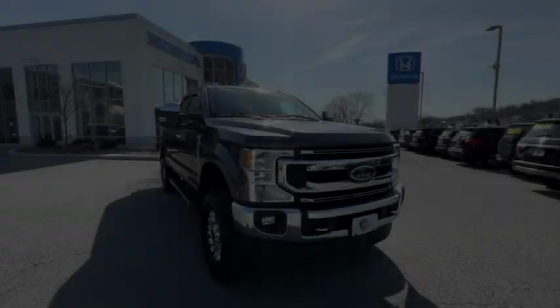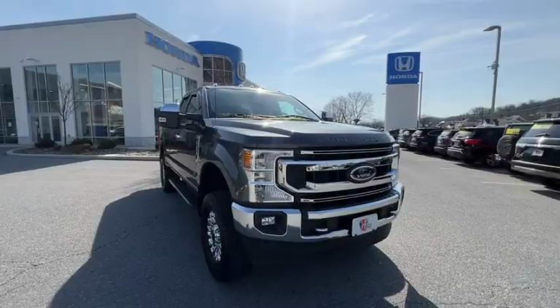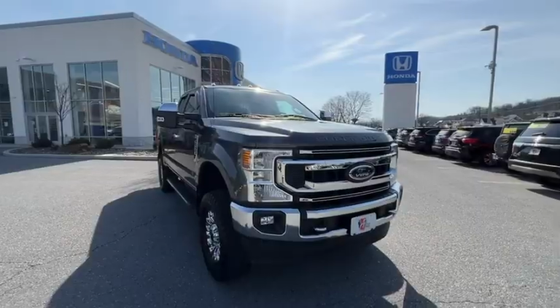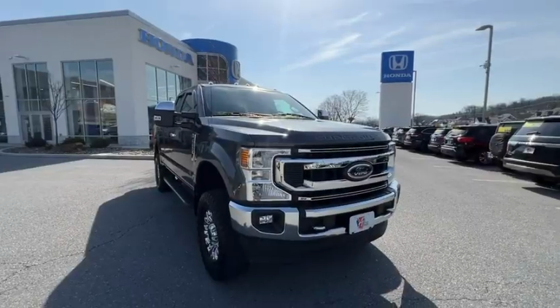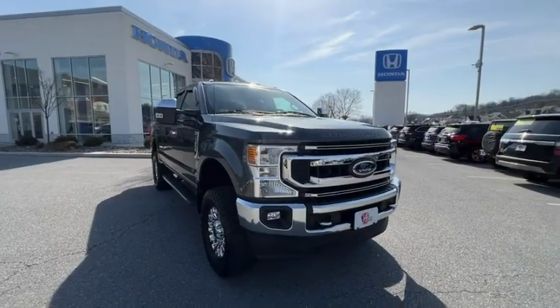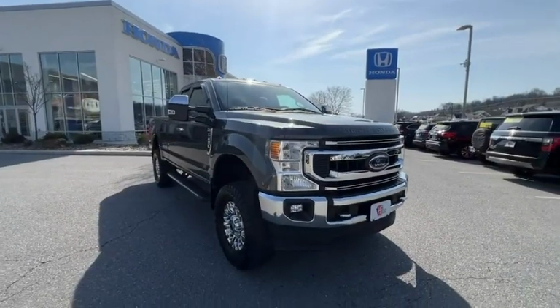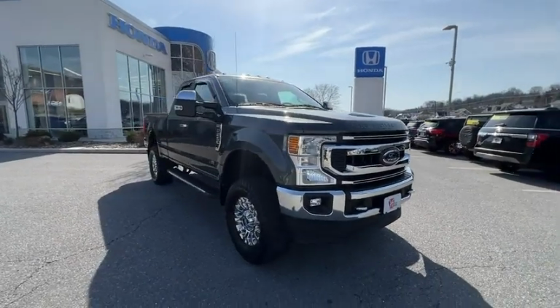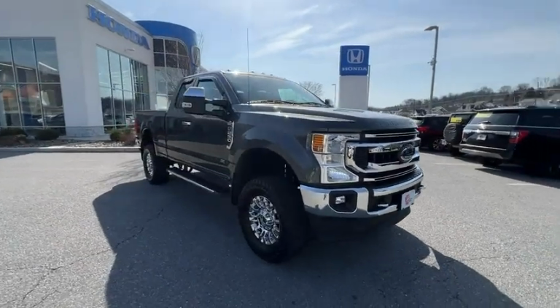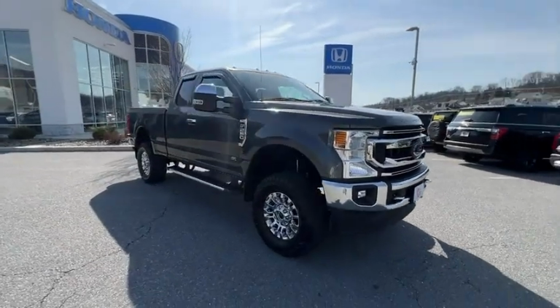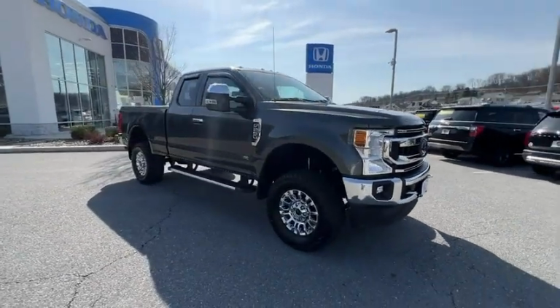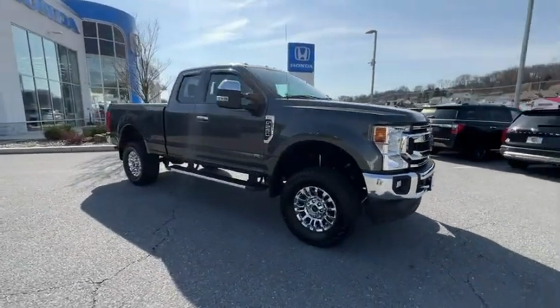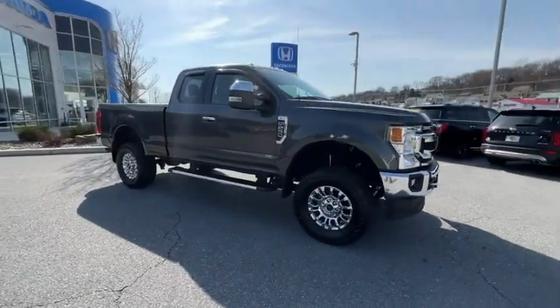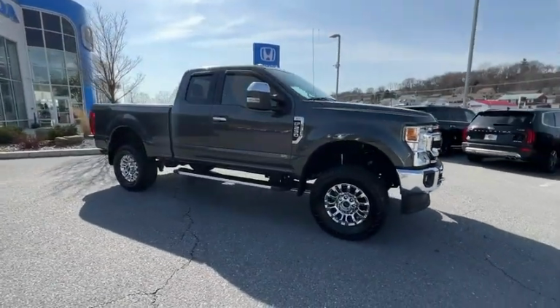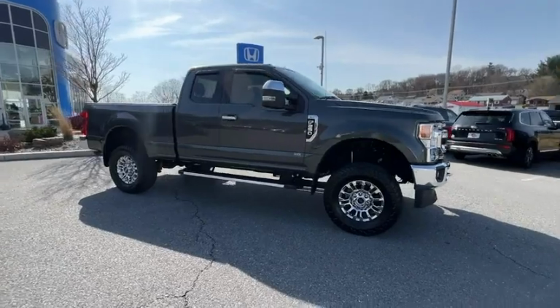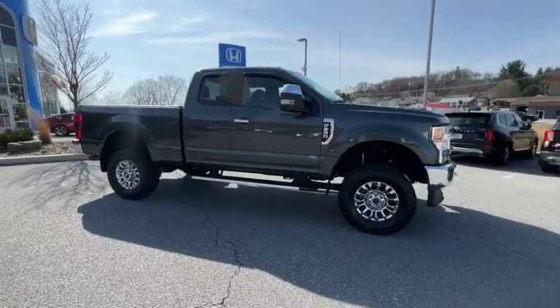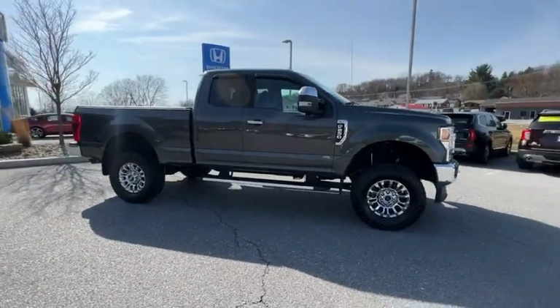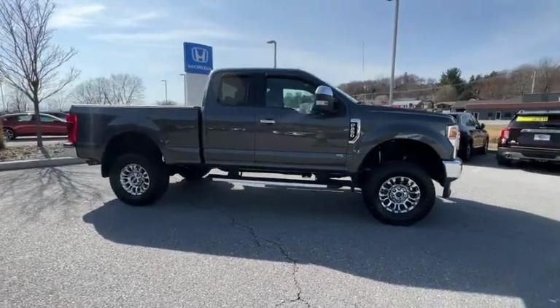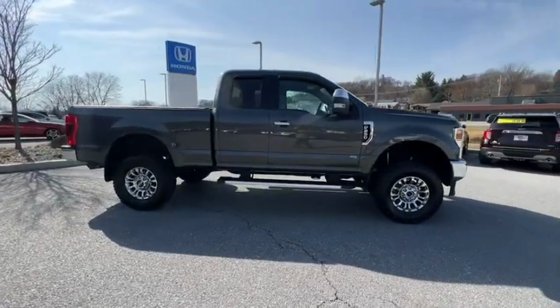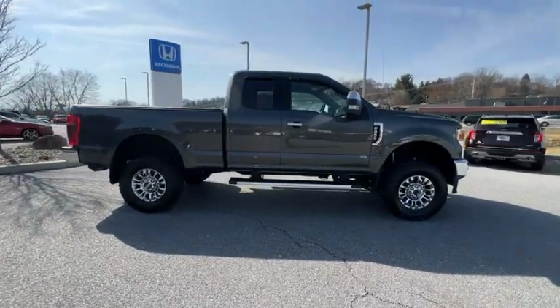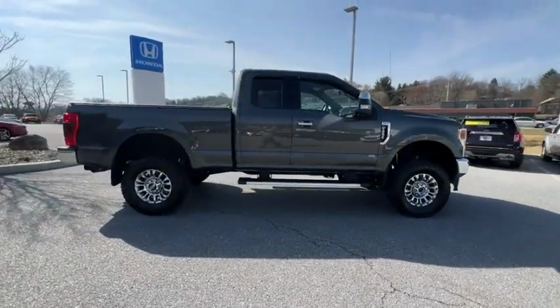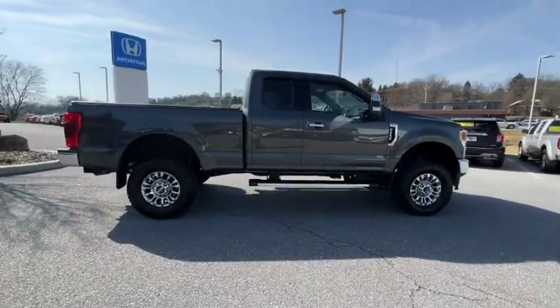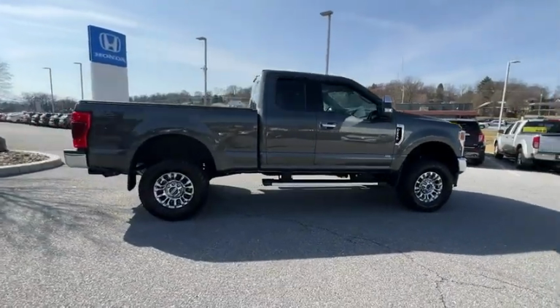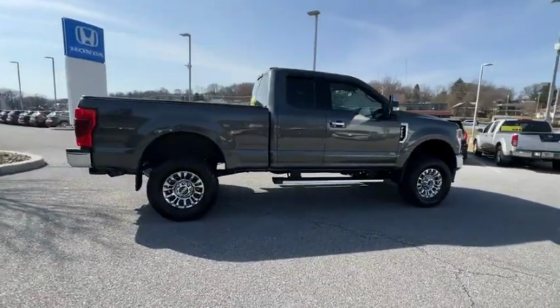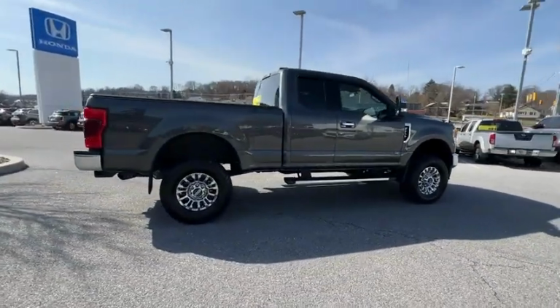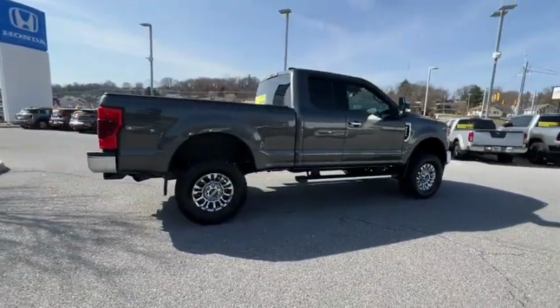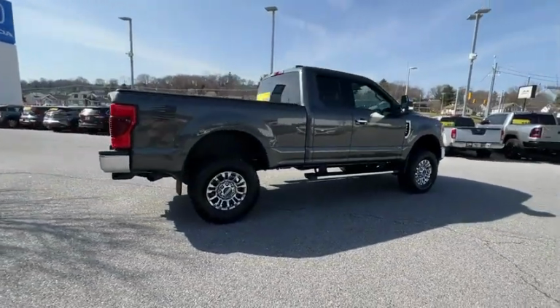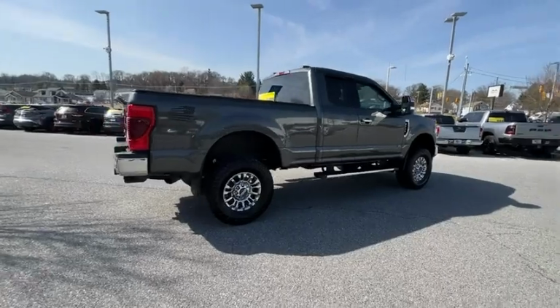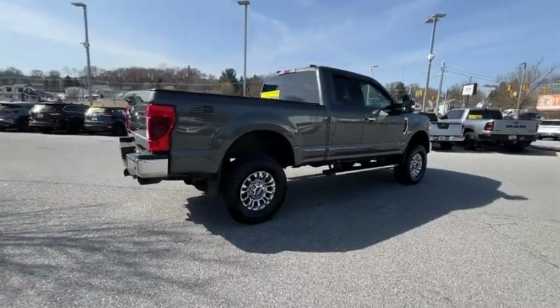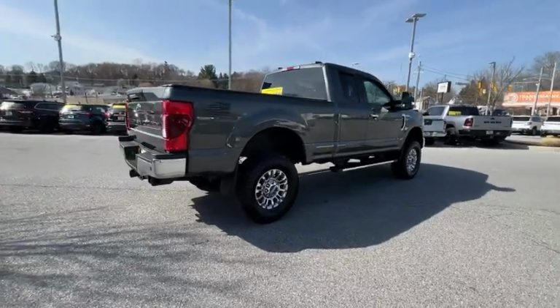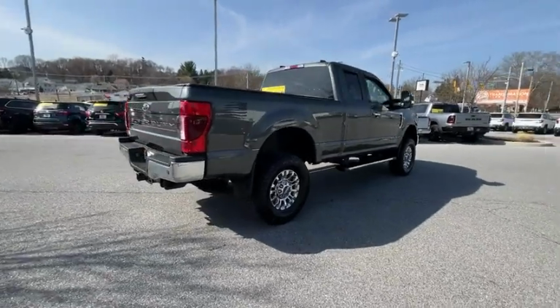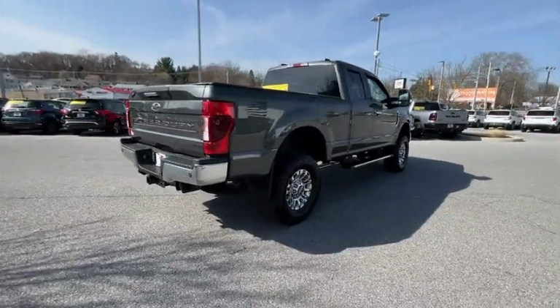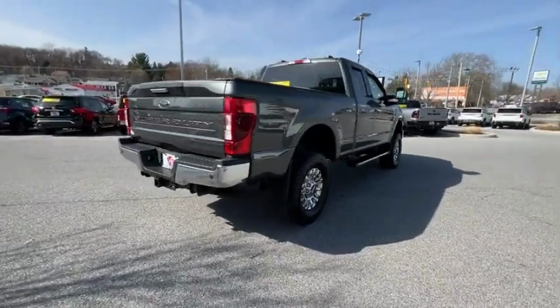Take a ride in the 2020 Ford F-250 Super Duty. Head-to-head fuel efficiency, head-to-head towing, head-to-head torque. Ford F-250 Super Duty.